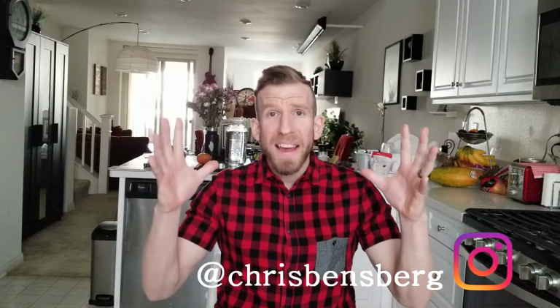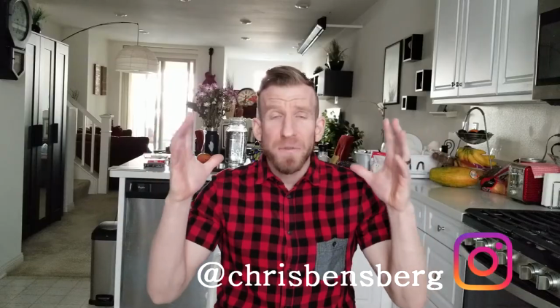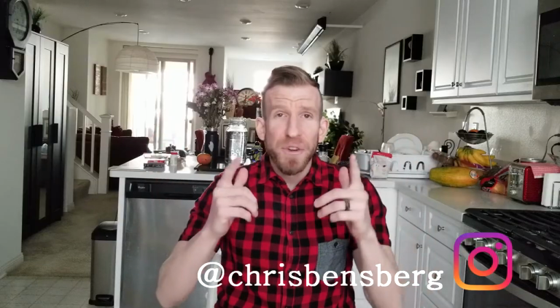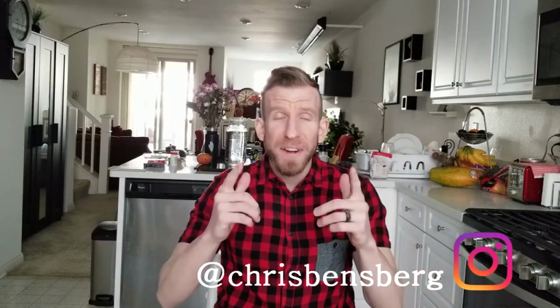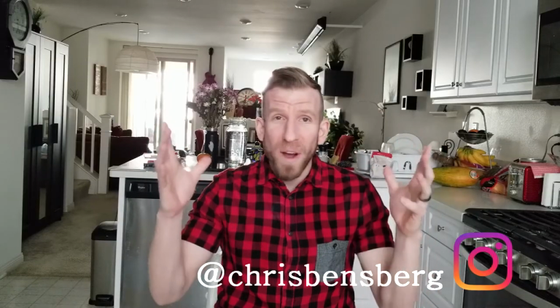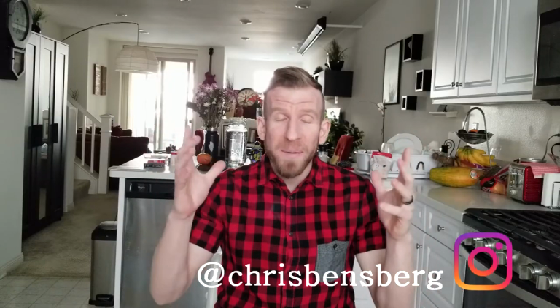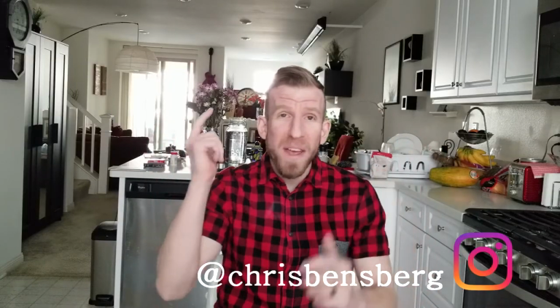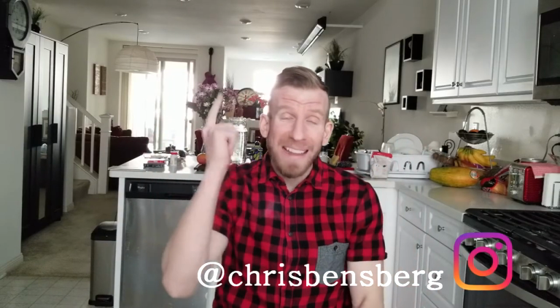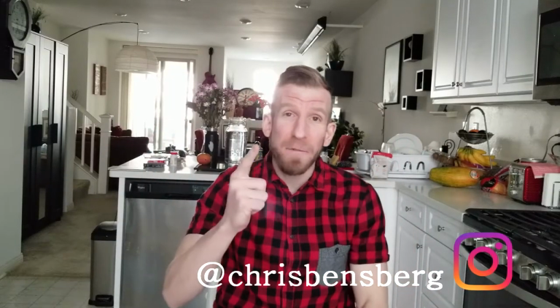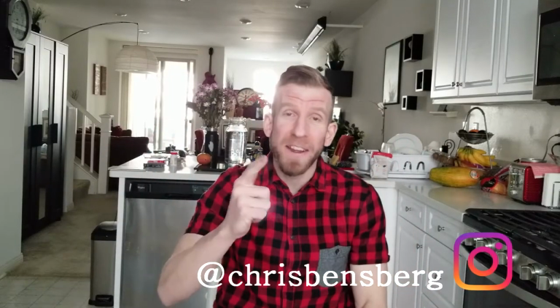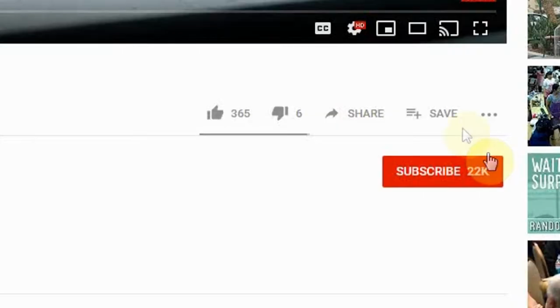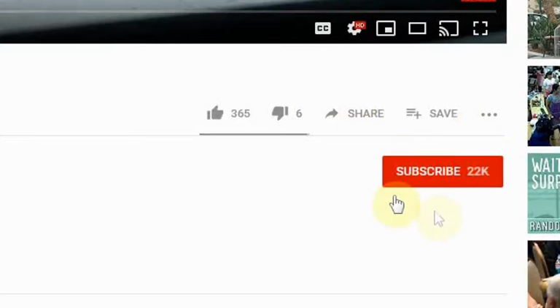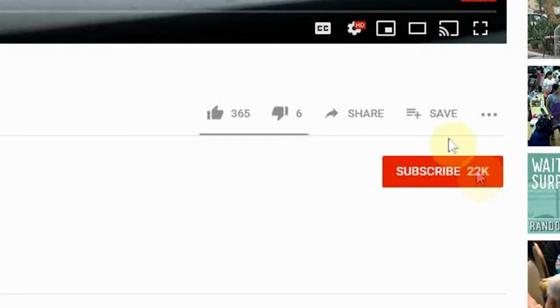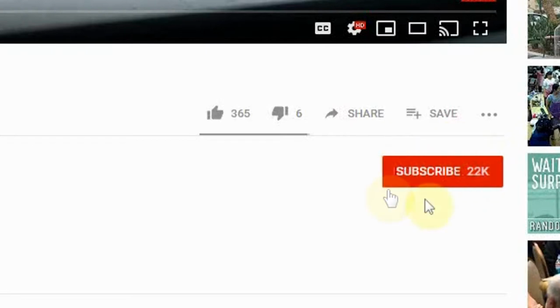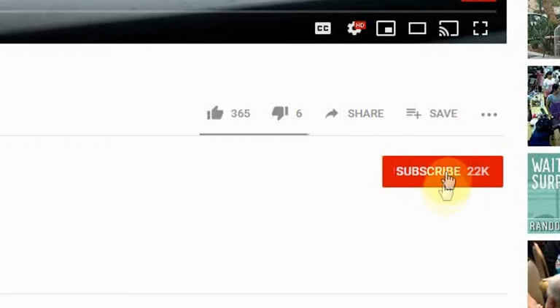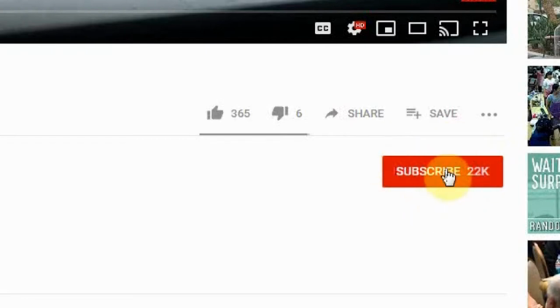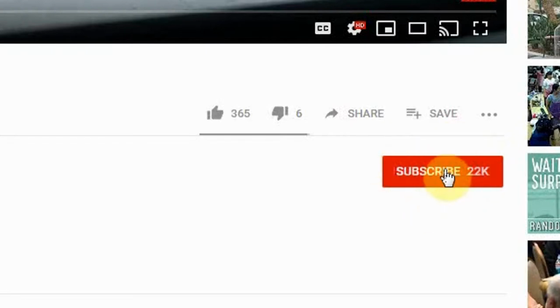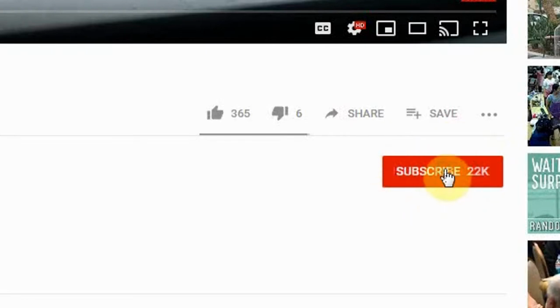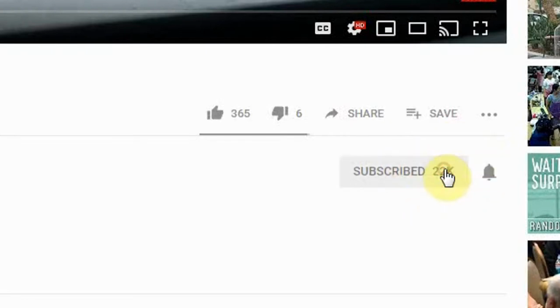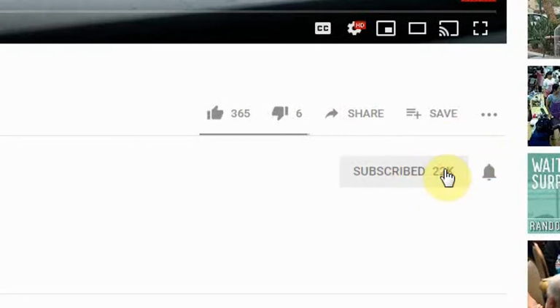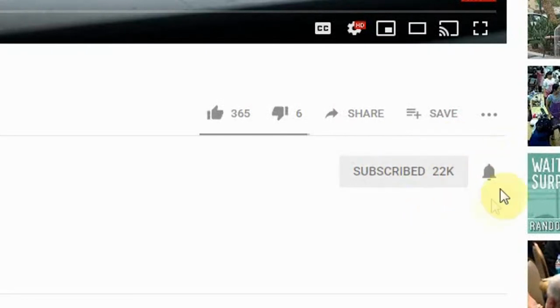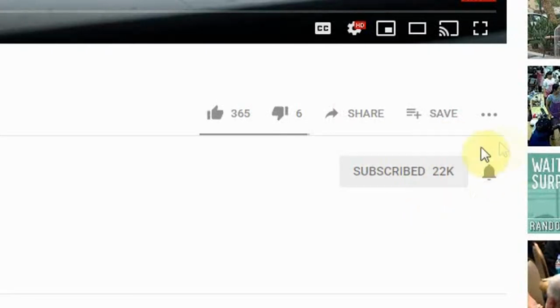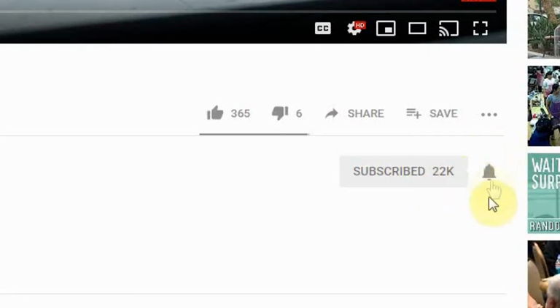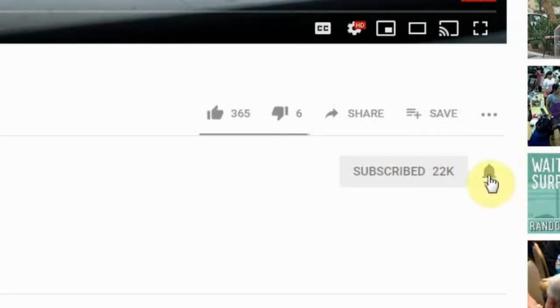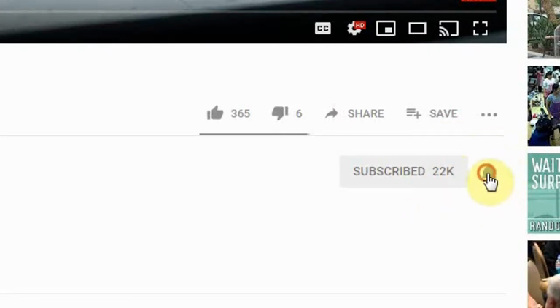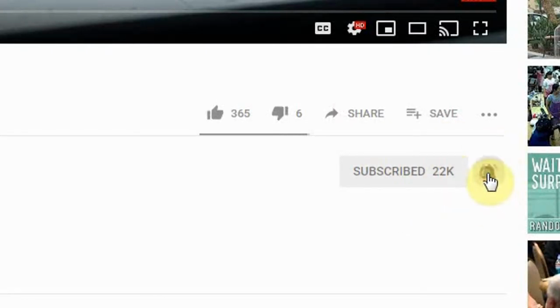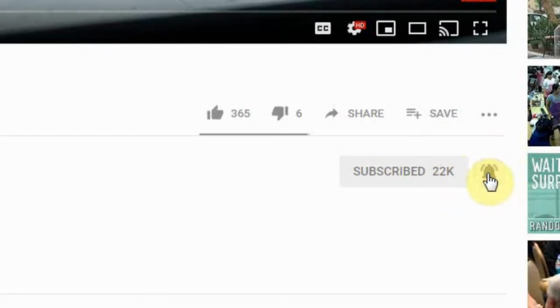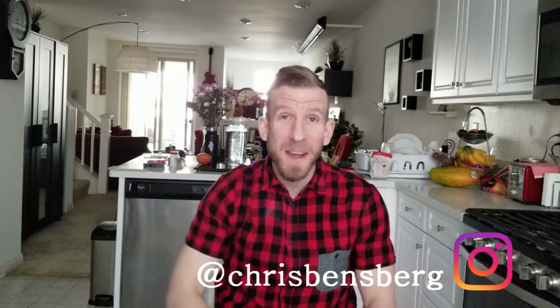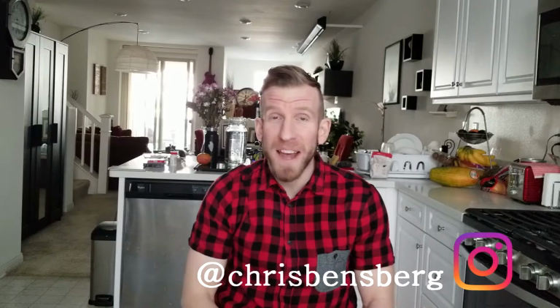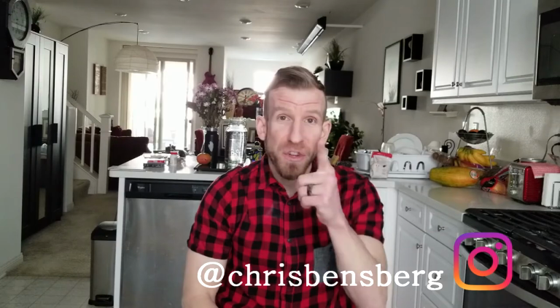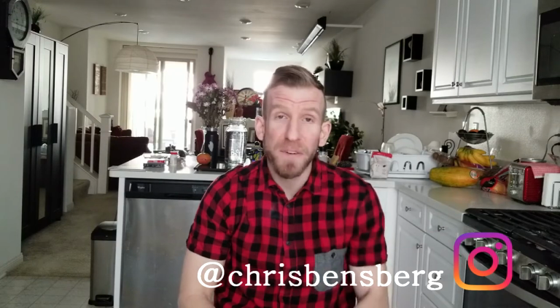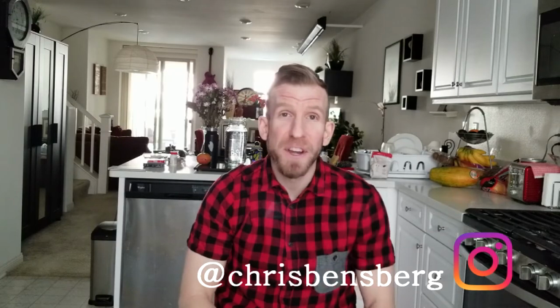Hey guys, if you're new here, welcome — we have a lot of fun here. Smash that subscribe button down below and turn on your bell notifications so when fresh content comes out you're the first to know.